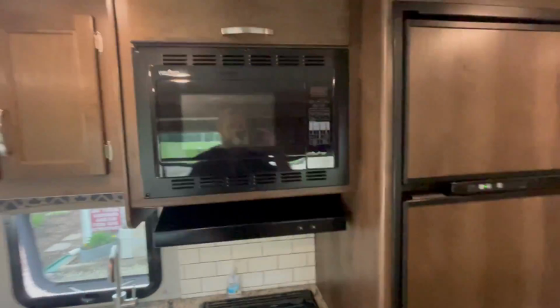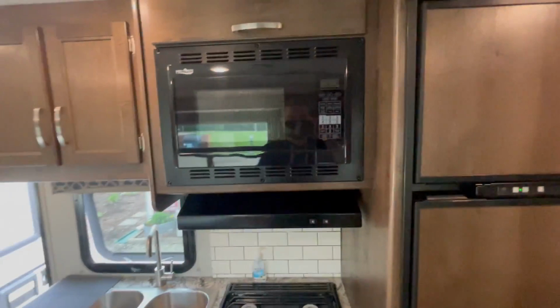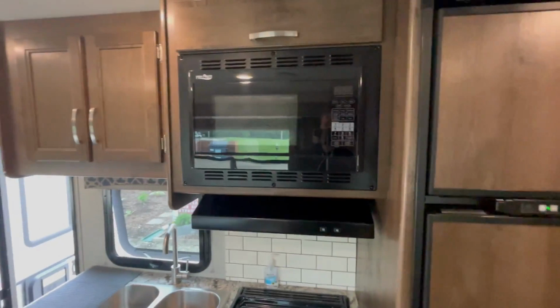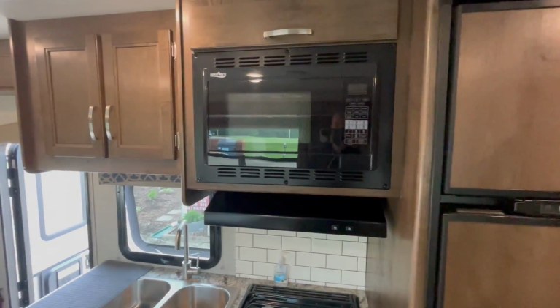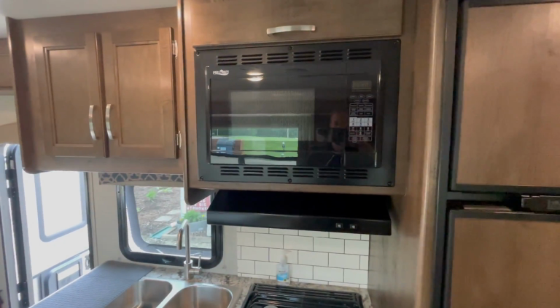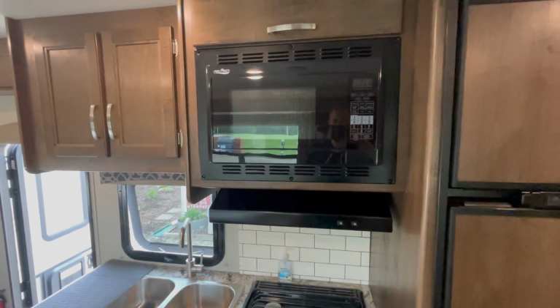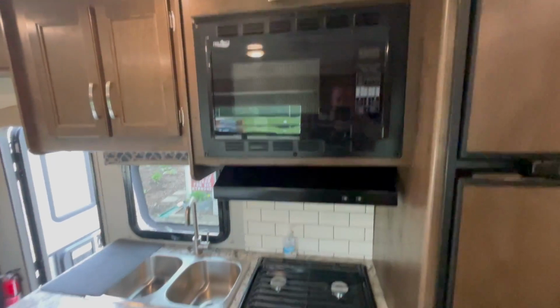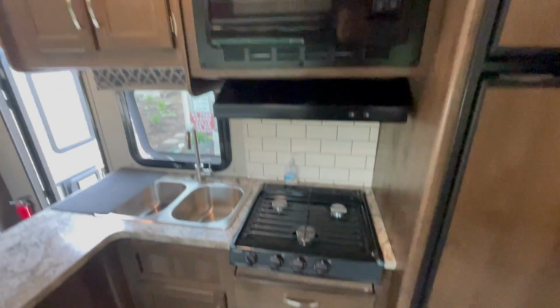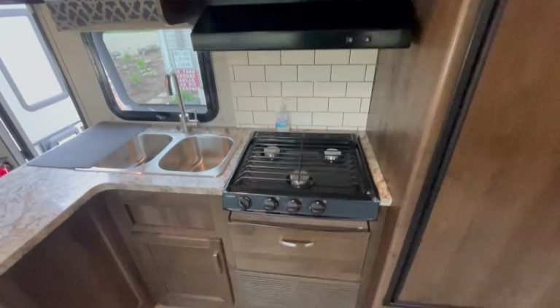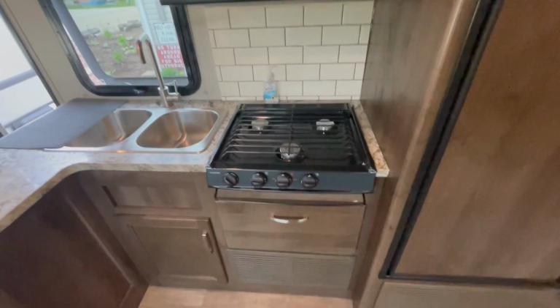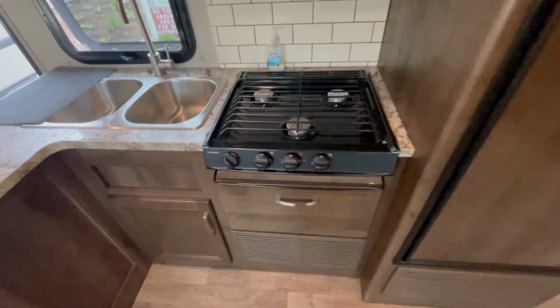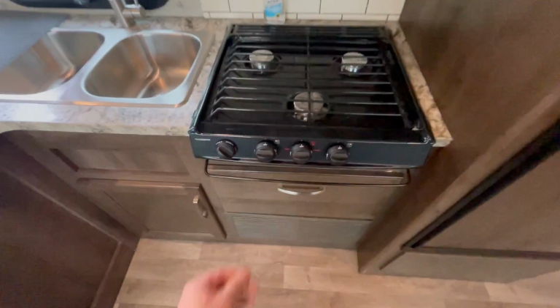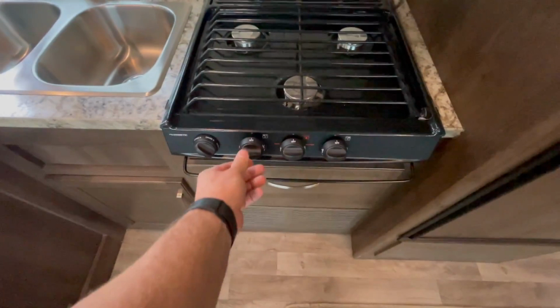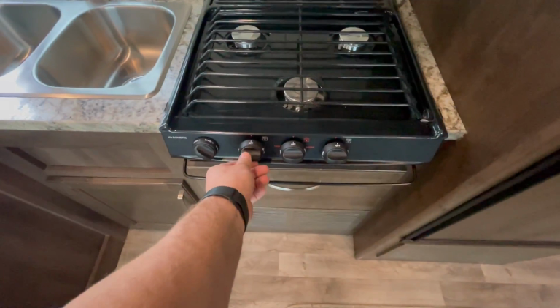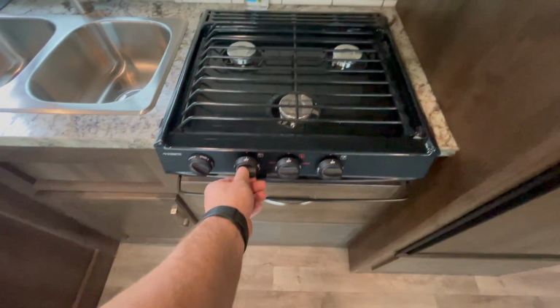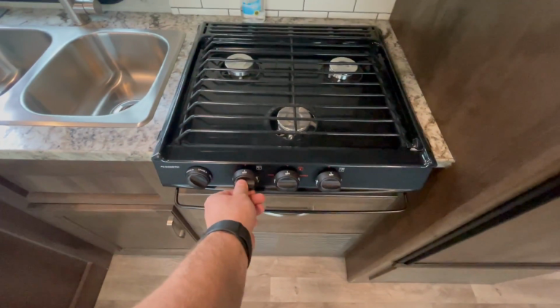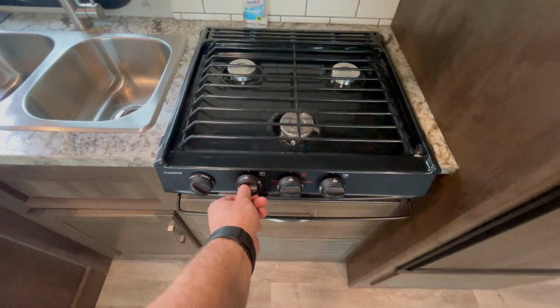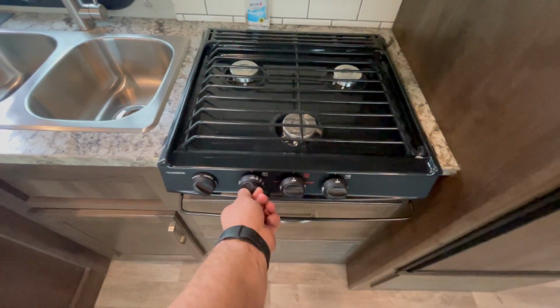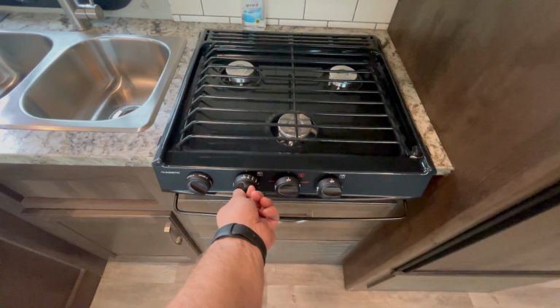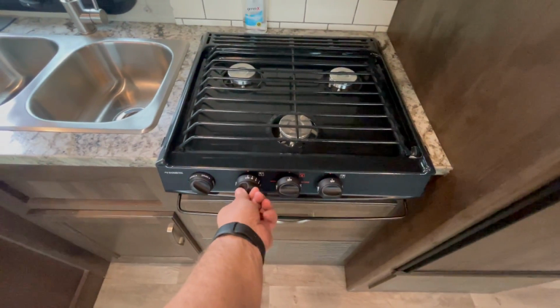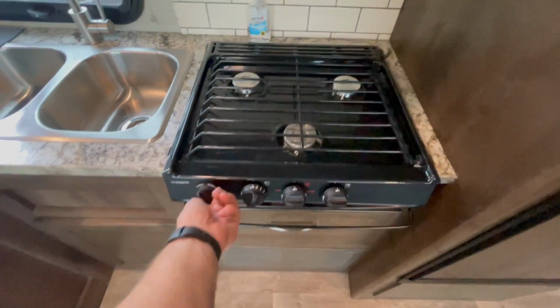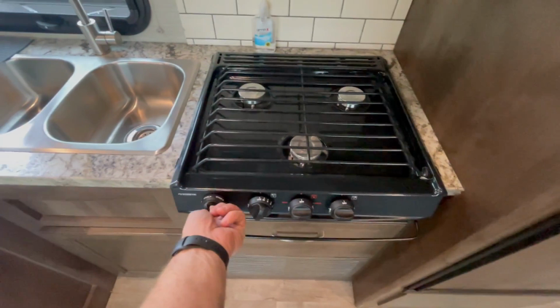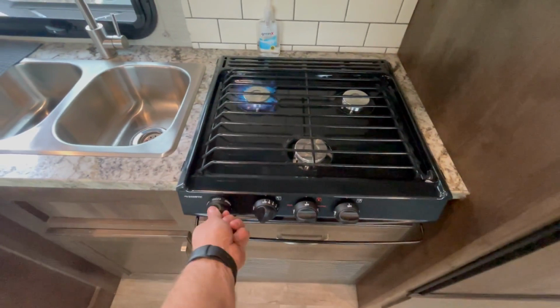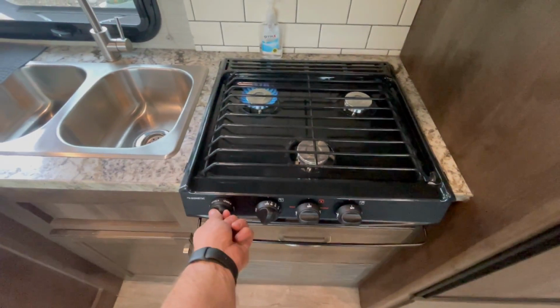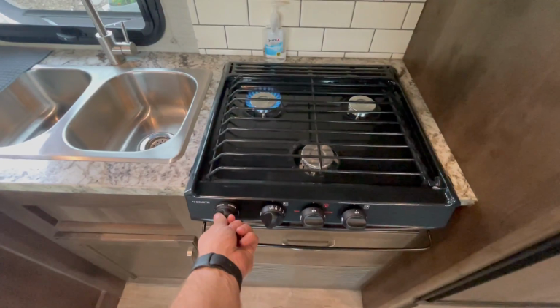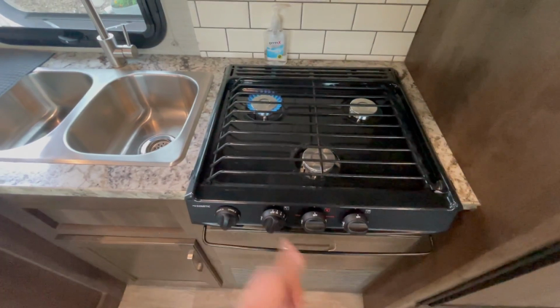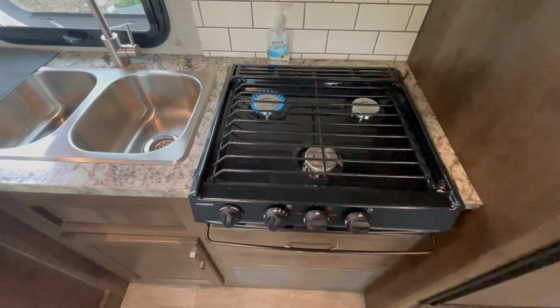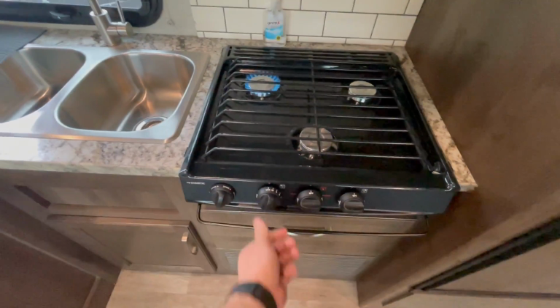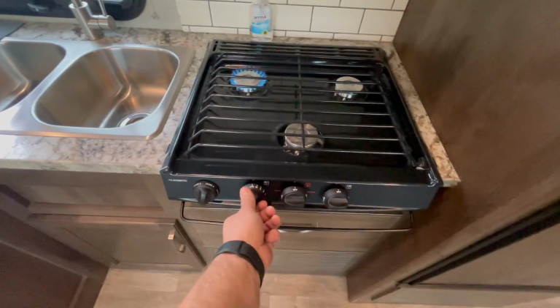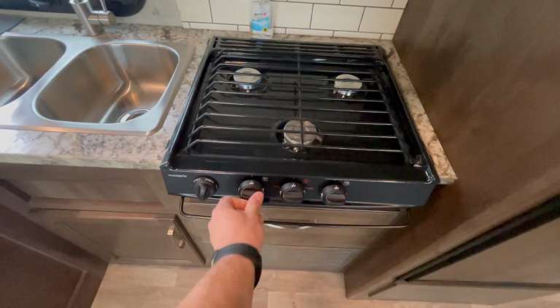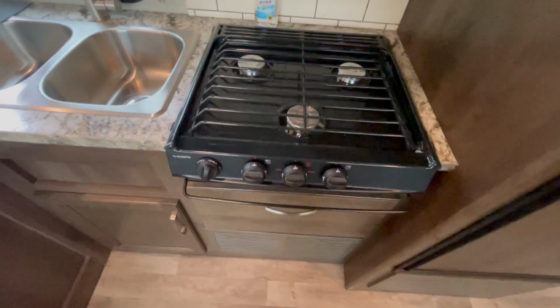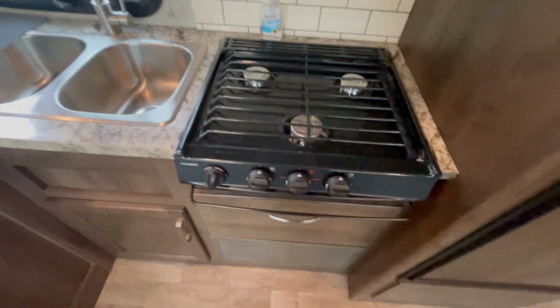The microwave will only work on power or generator. The stove works as long as your gas is on — the gas is on right now. Go ahead and light it. Engage. Turn that off.